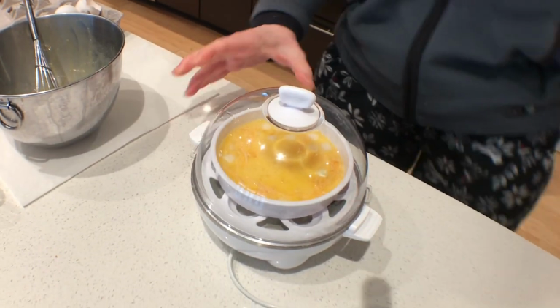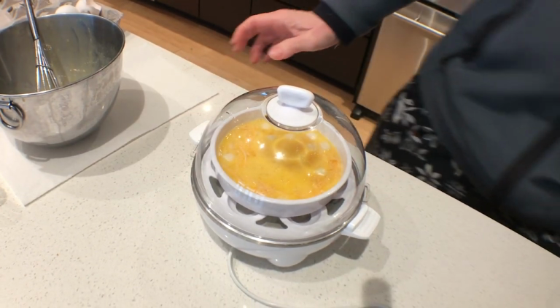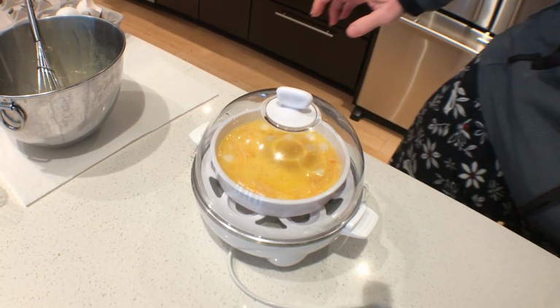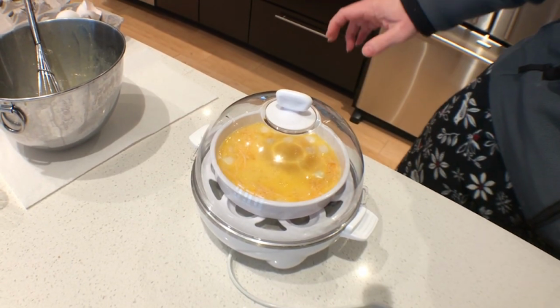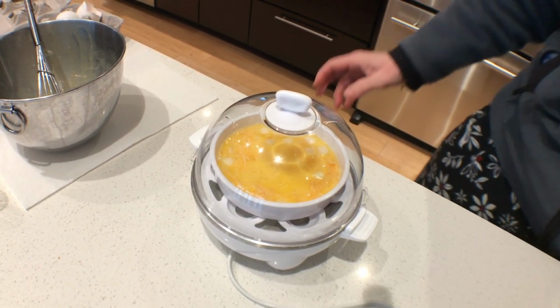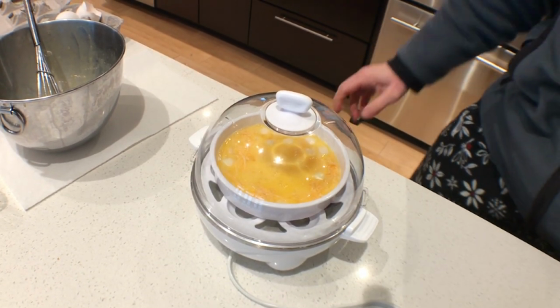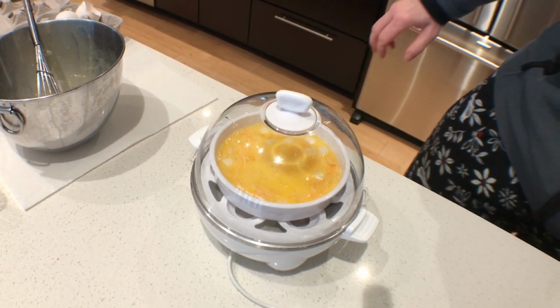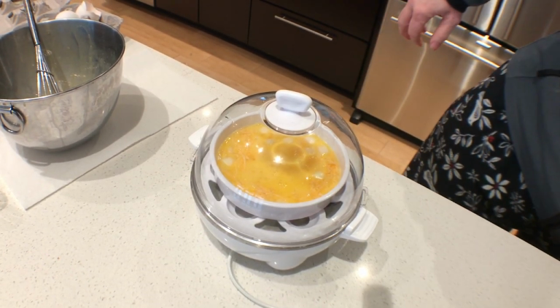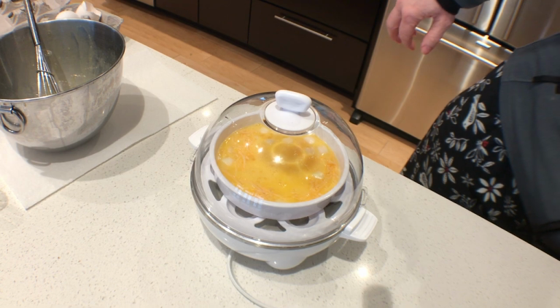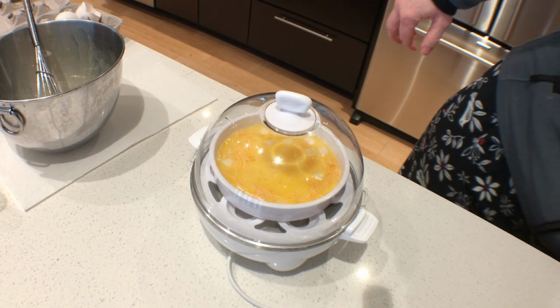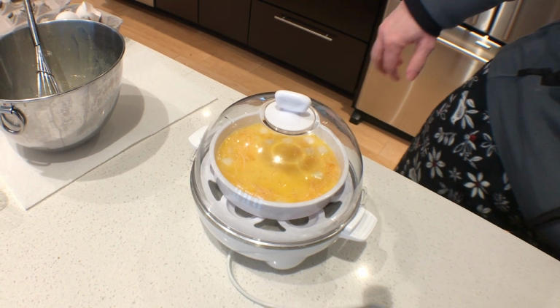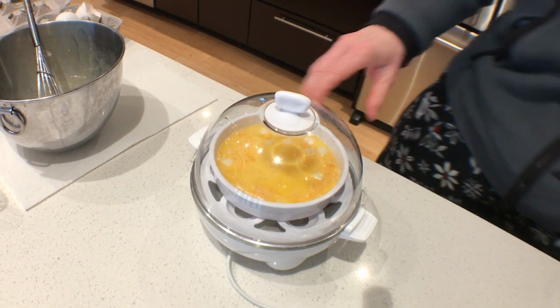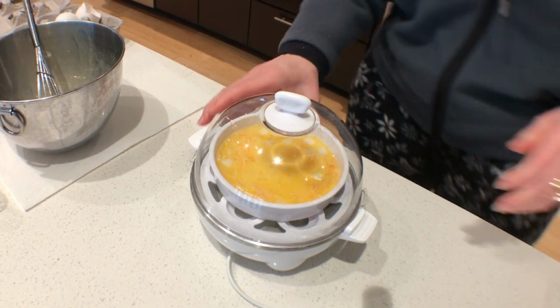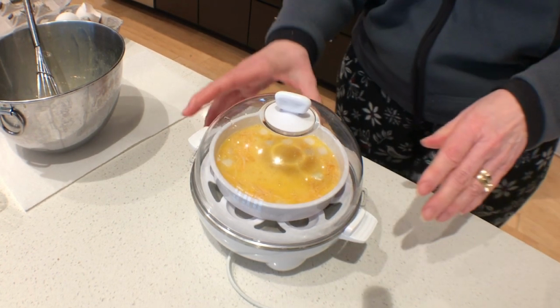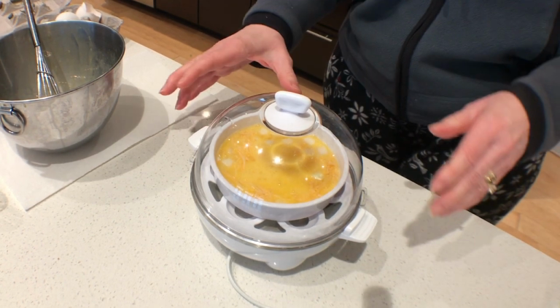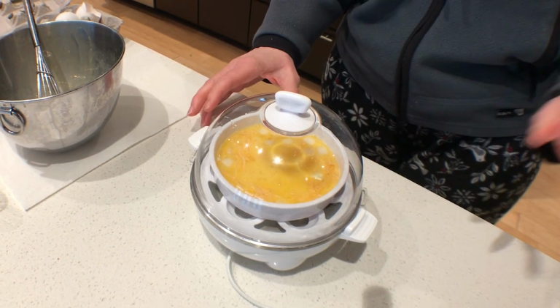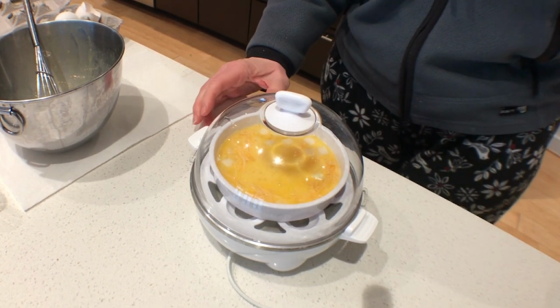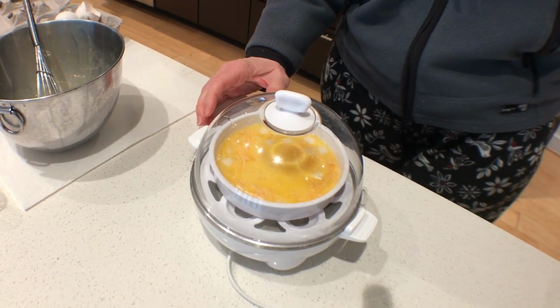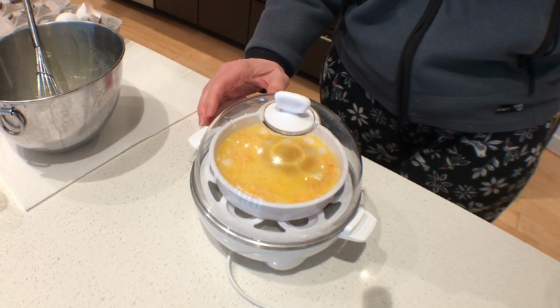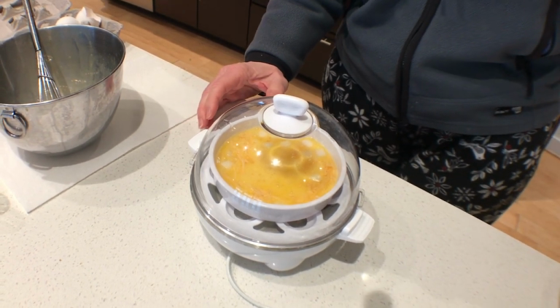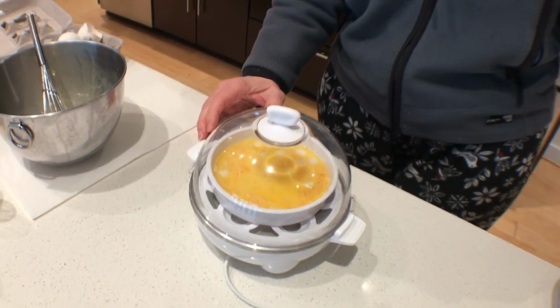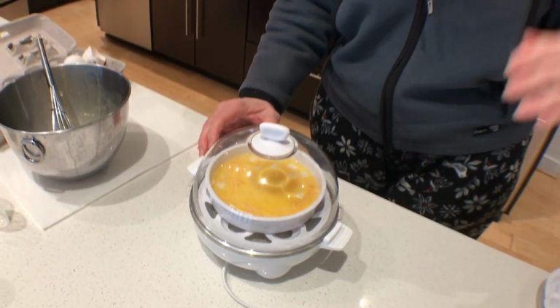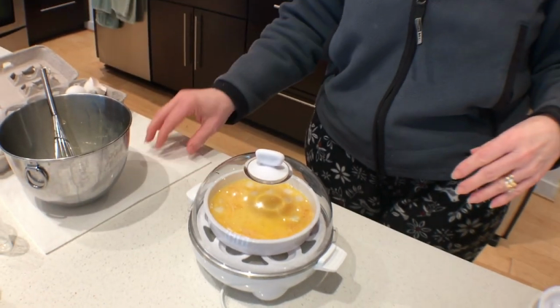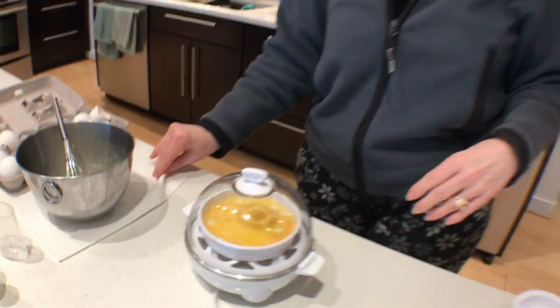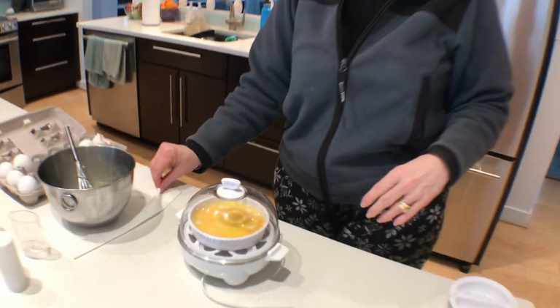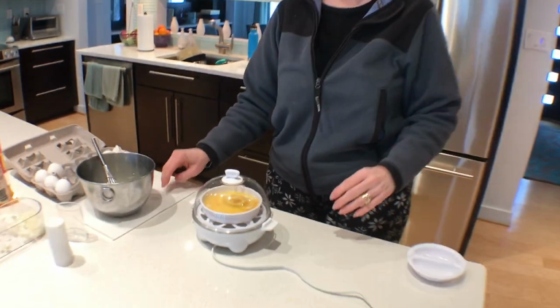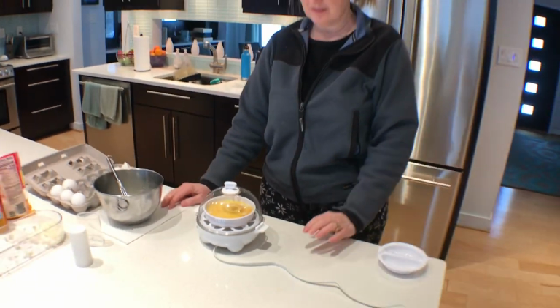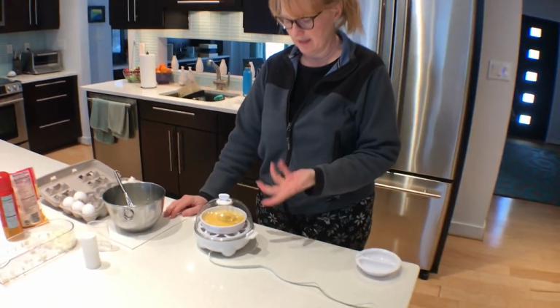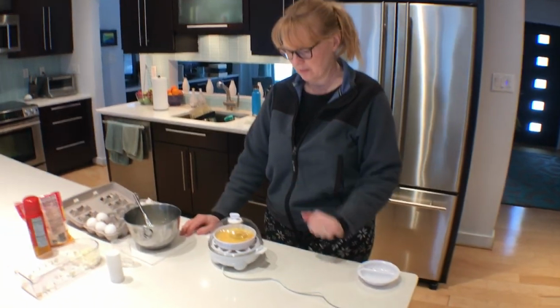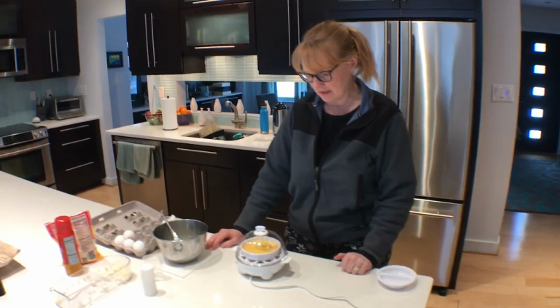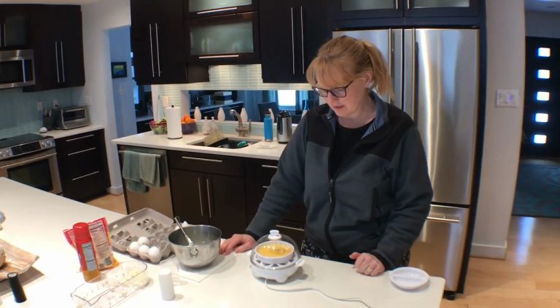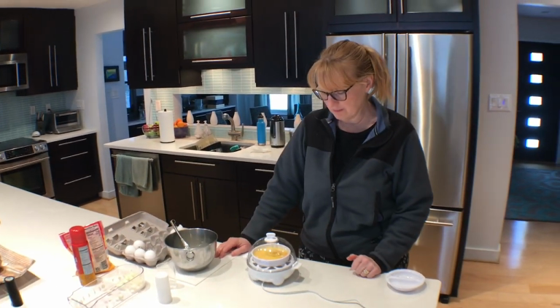I need to make sure it's plugged in. And now it's starting. In about 10 minutes, we'll have a perfectly cooked omelet.